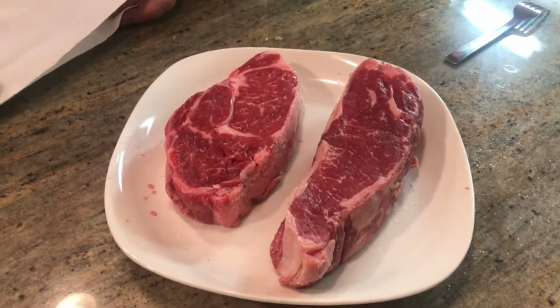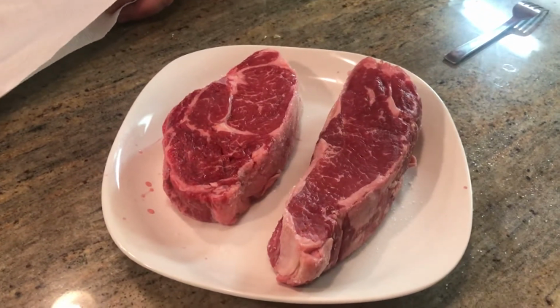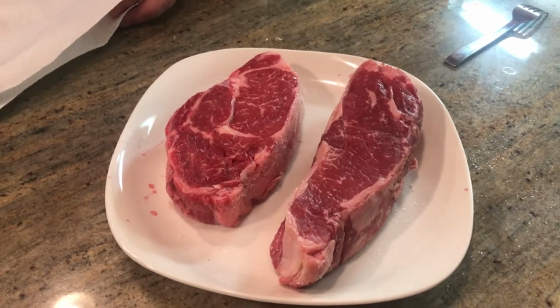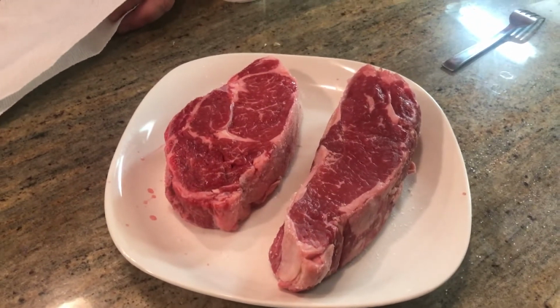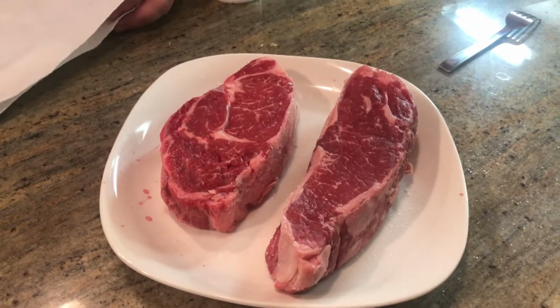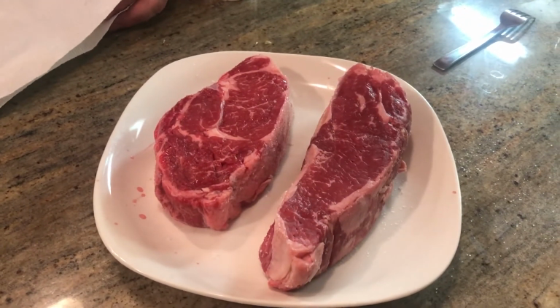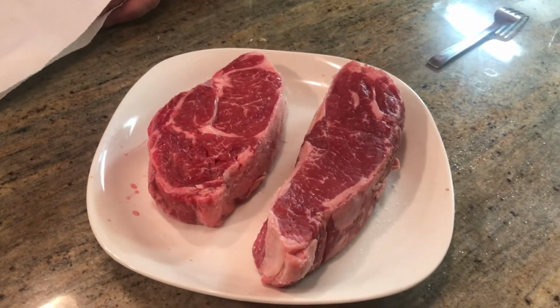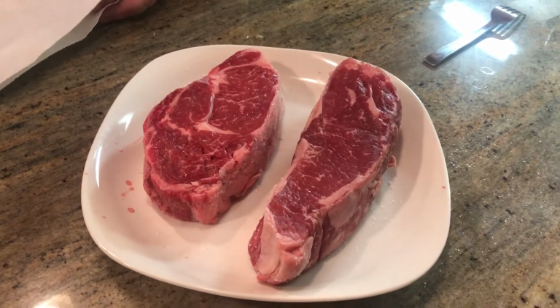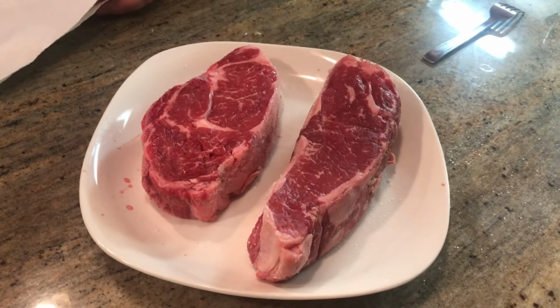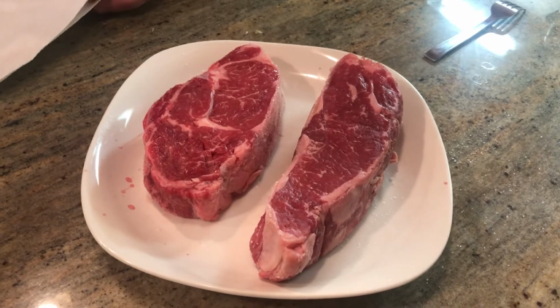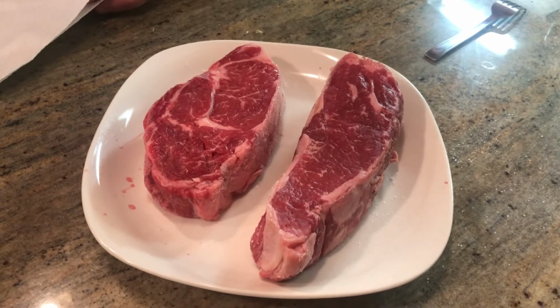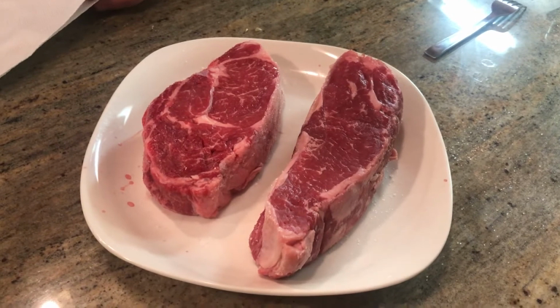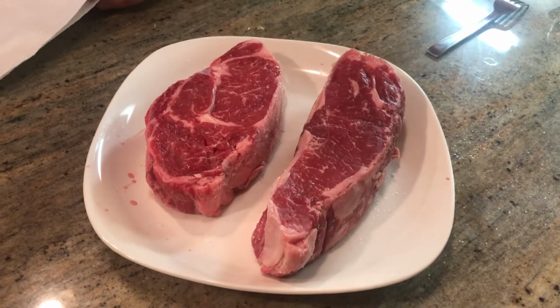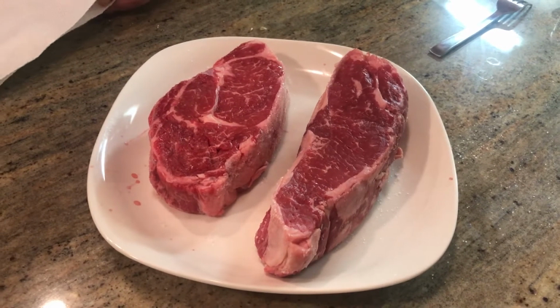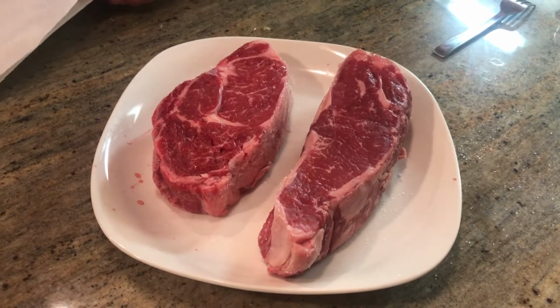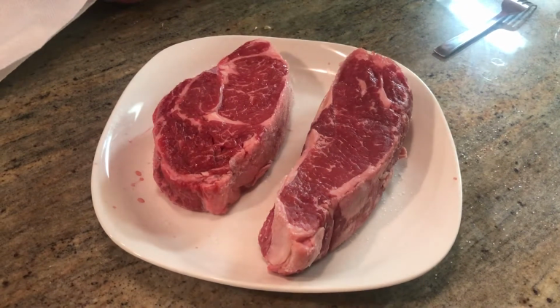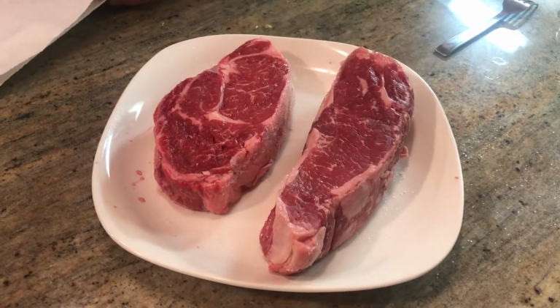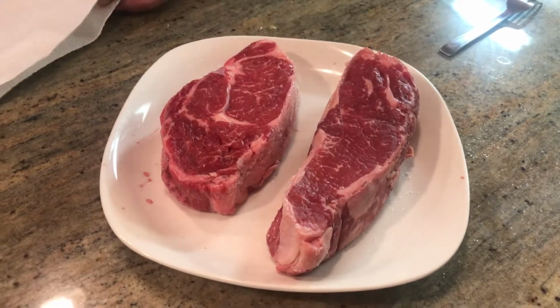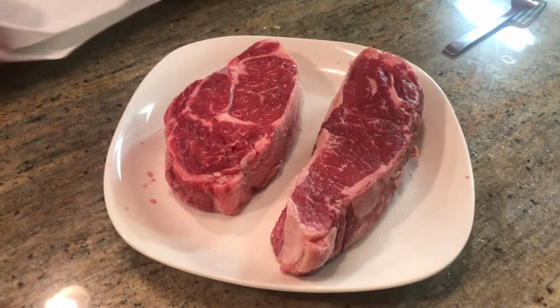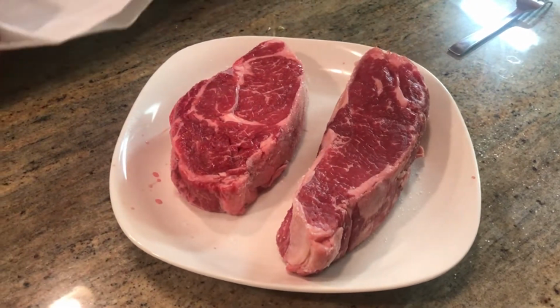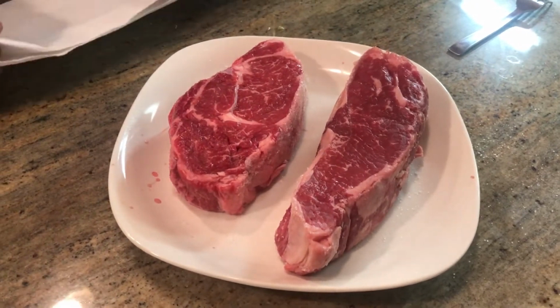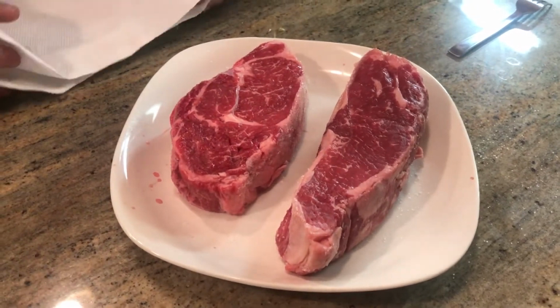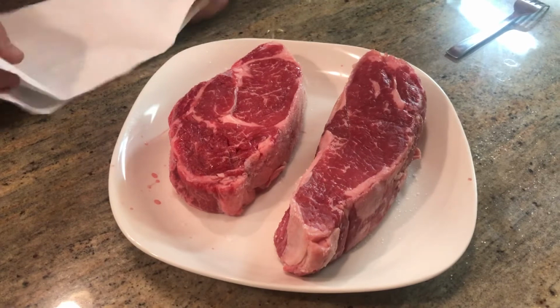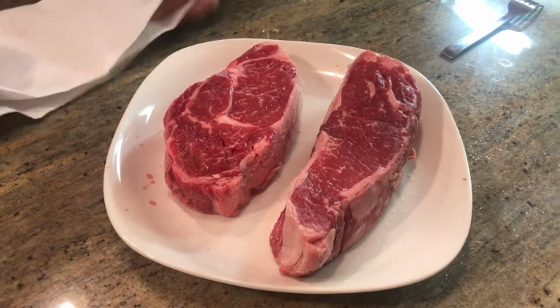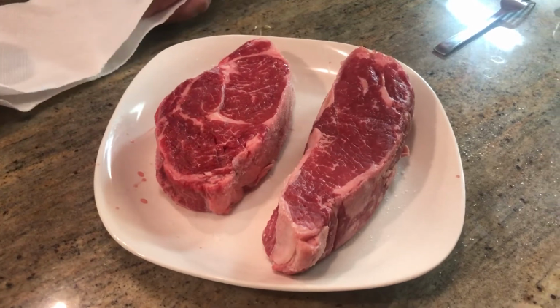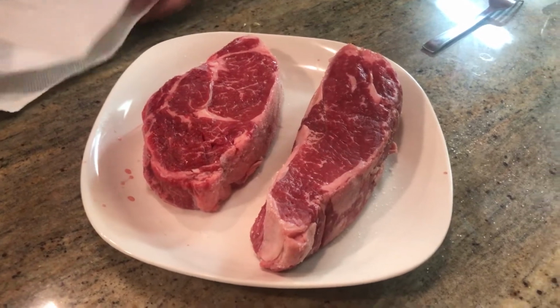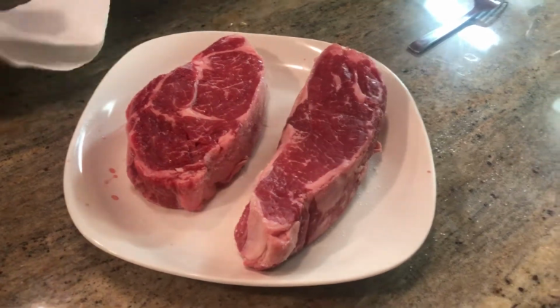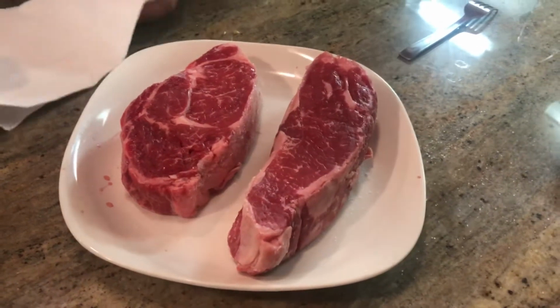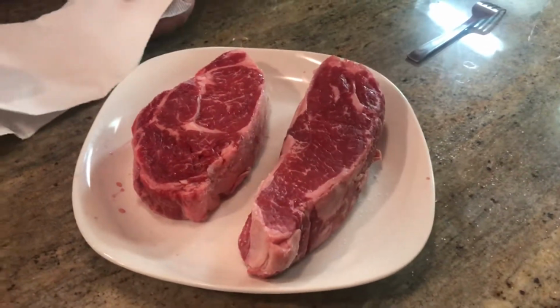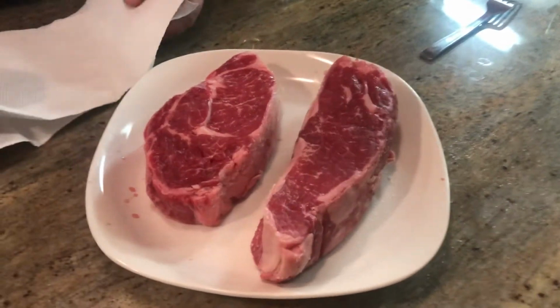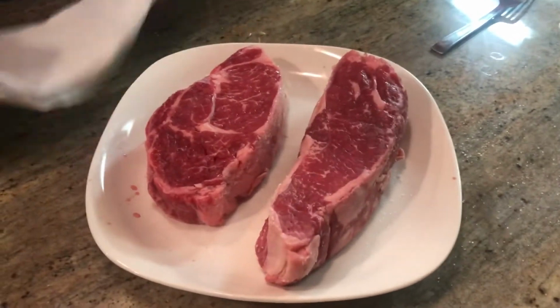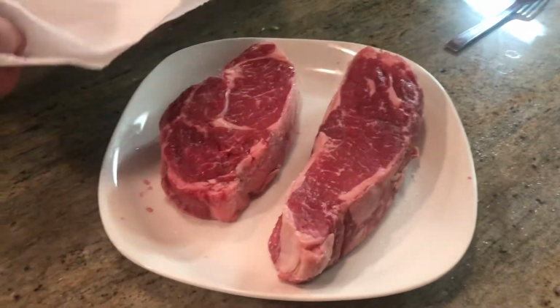All right, Mr. Pento, my friend — if you want to get that wonderfully nicely seared, charred thing on your steaks, what you've got to do is salt the shit out of them. But before you salt the shit out of them, you've got to pat them dry.